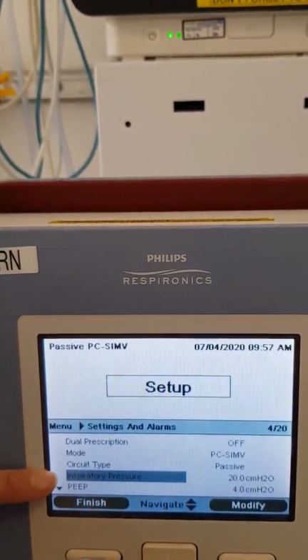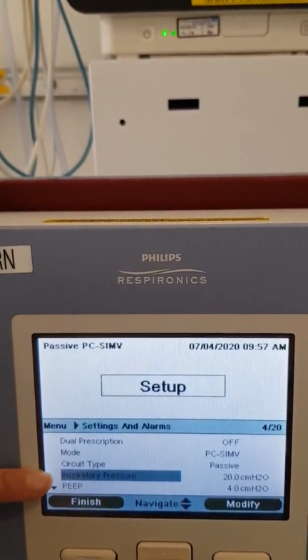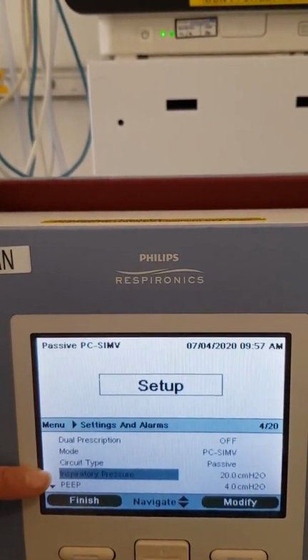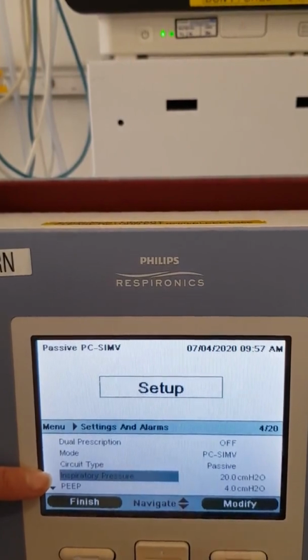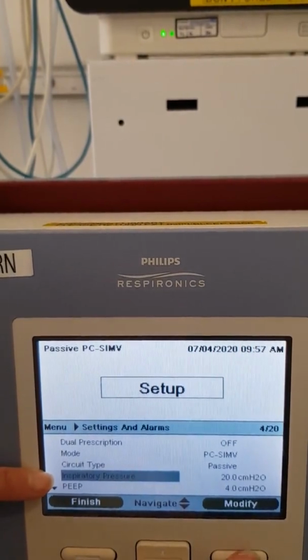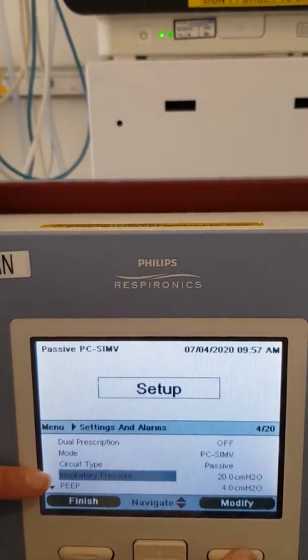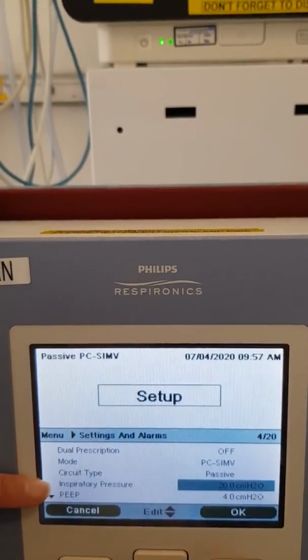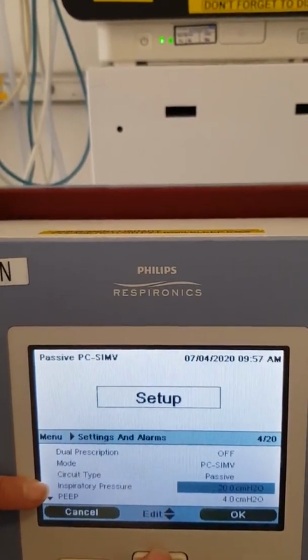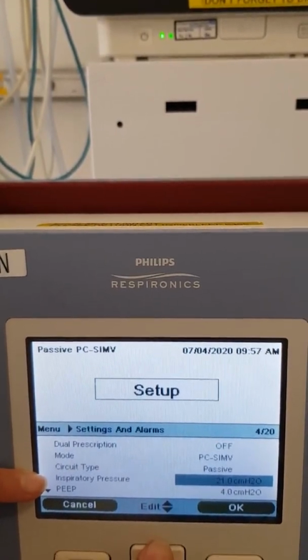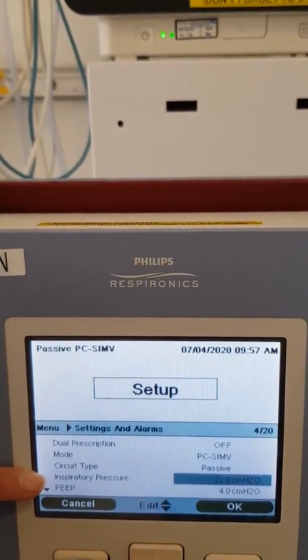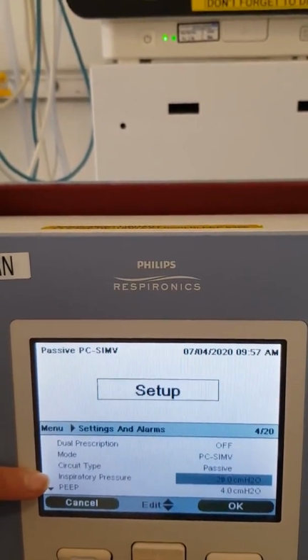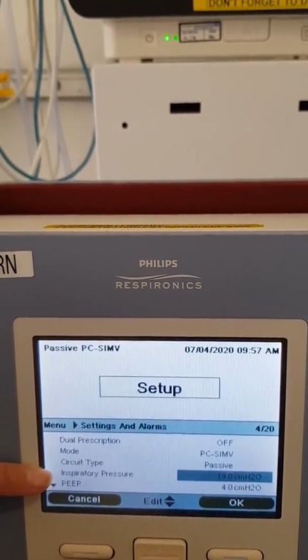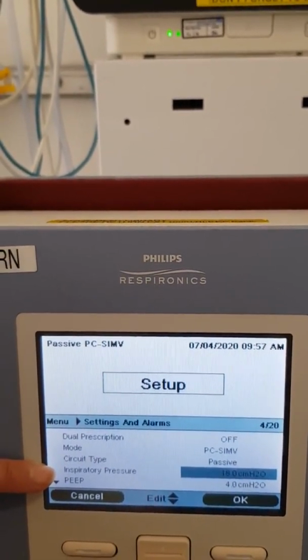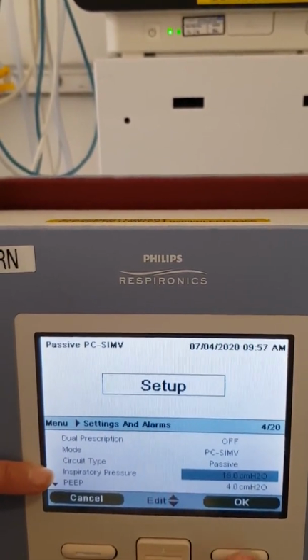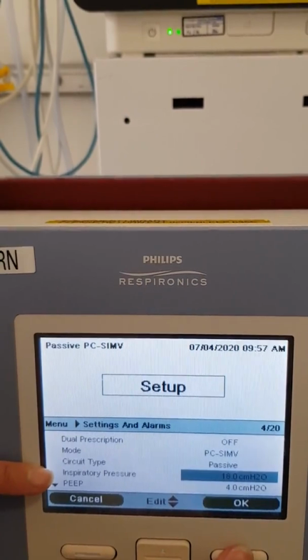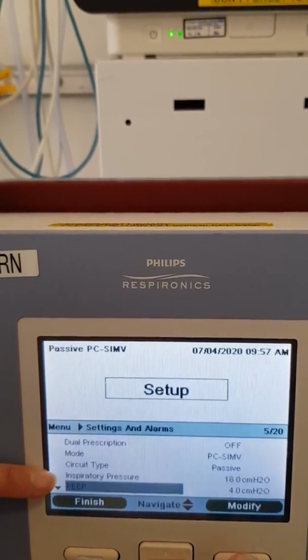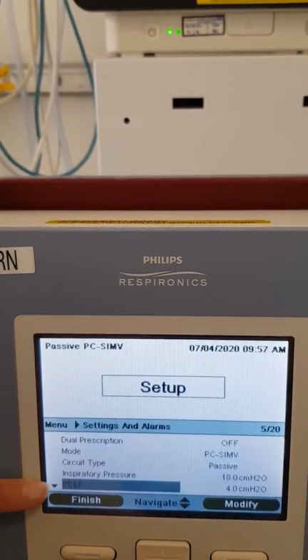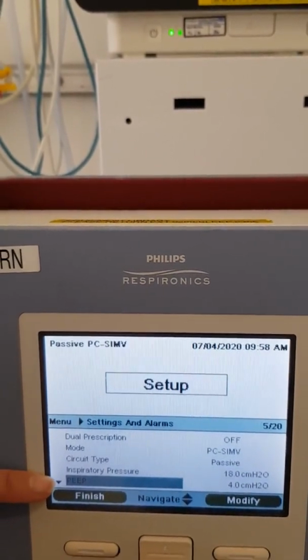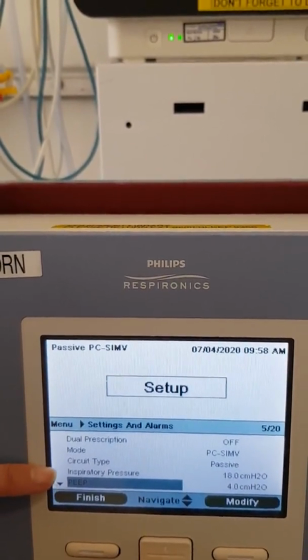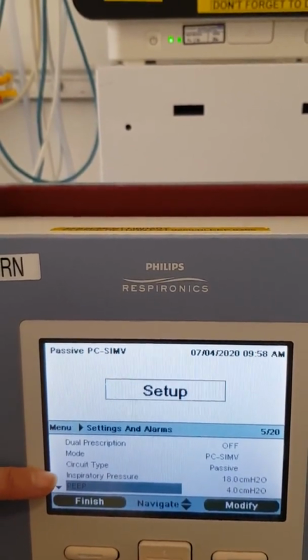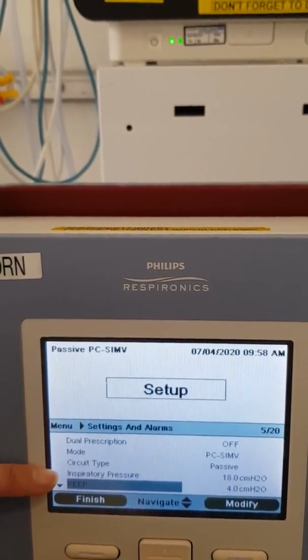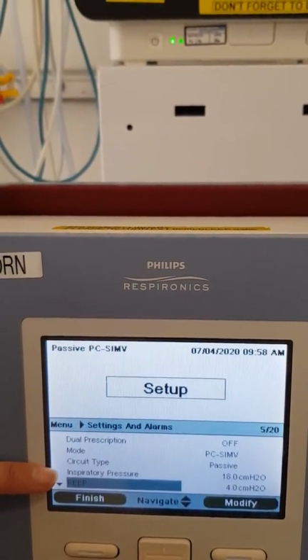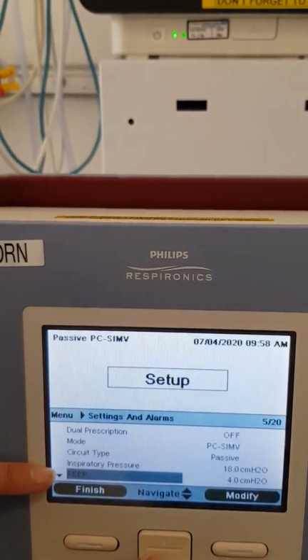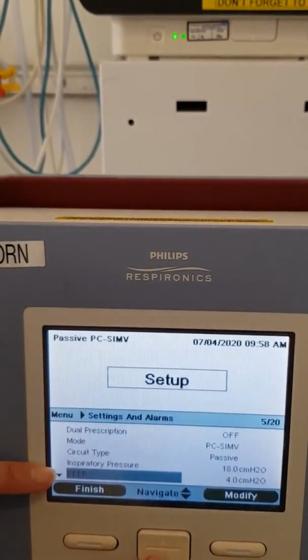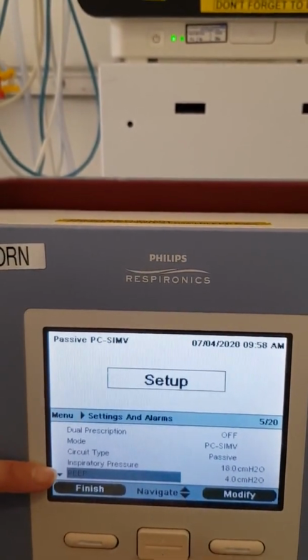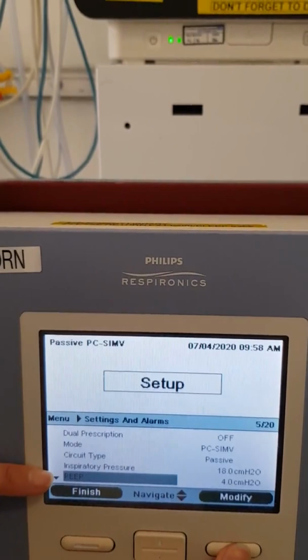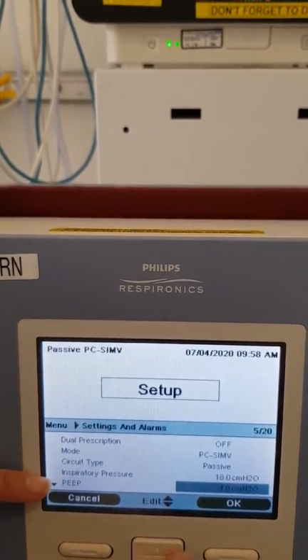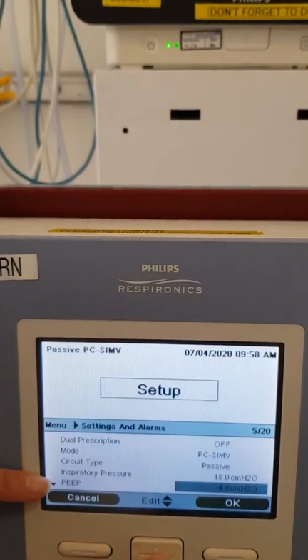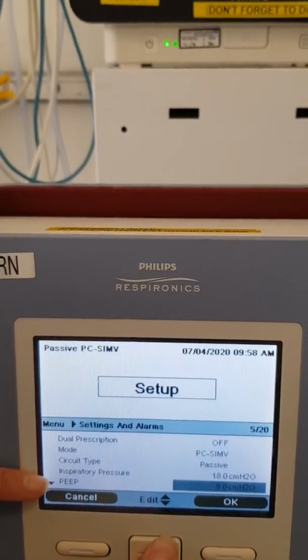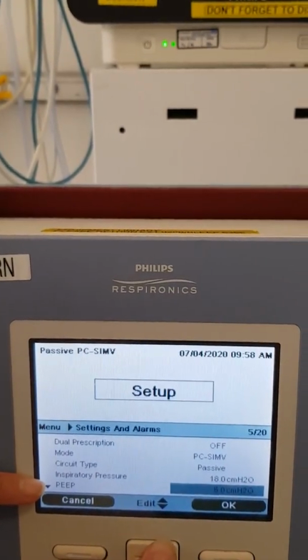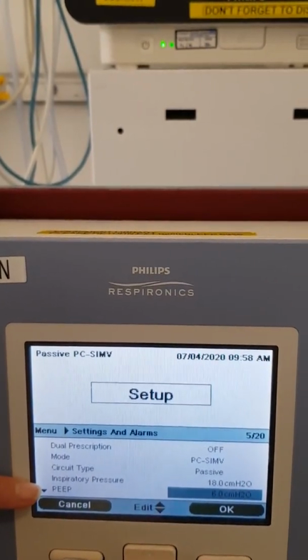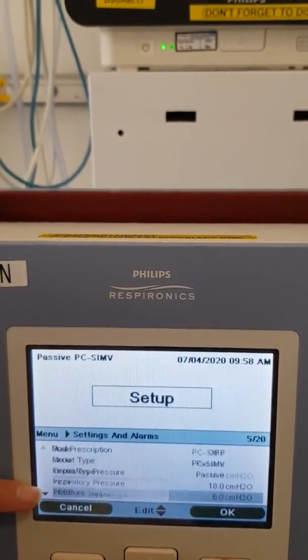Set your inspiratory pressure — press Modify, scroll up or down, and when you're happy press OK. That is for your mandatory breaths. For PEEP, press Modify, scroll up and down, and press OK.